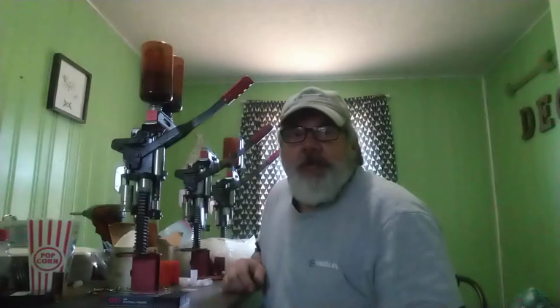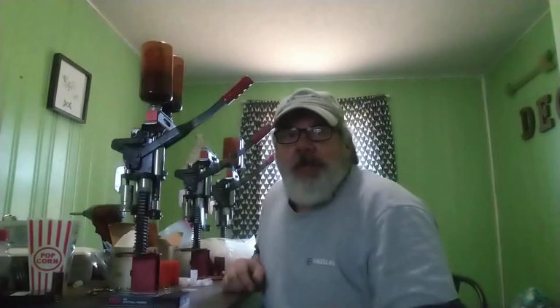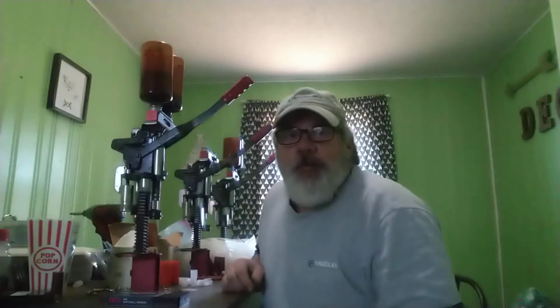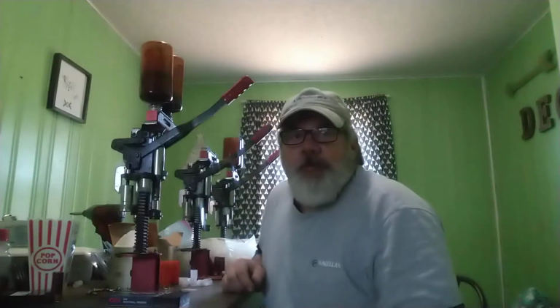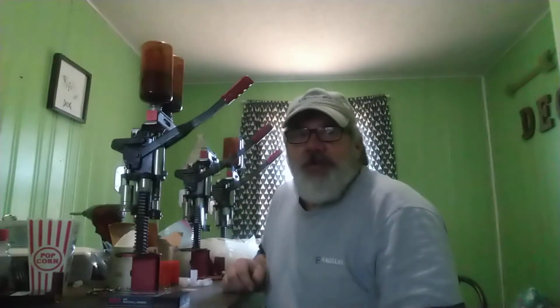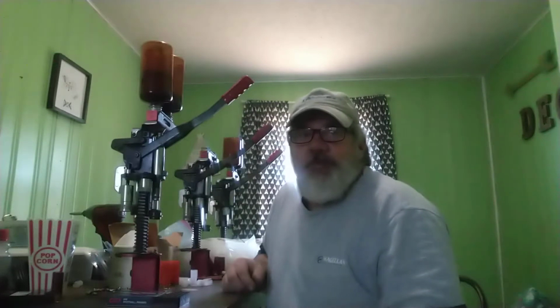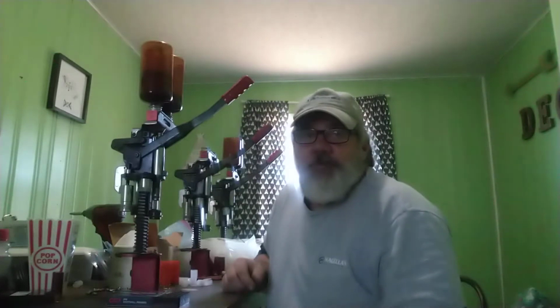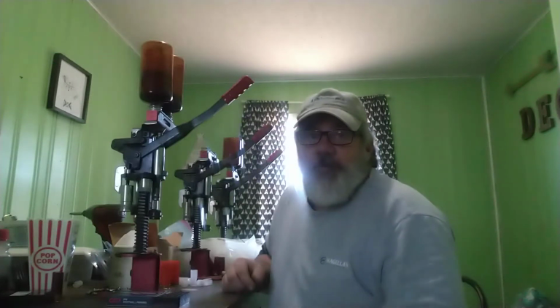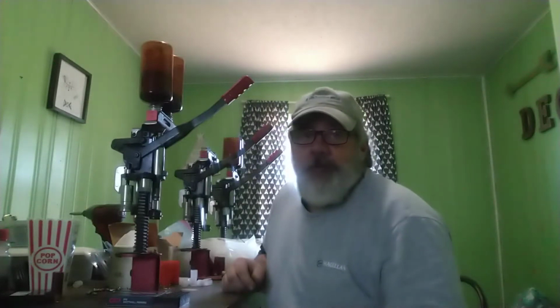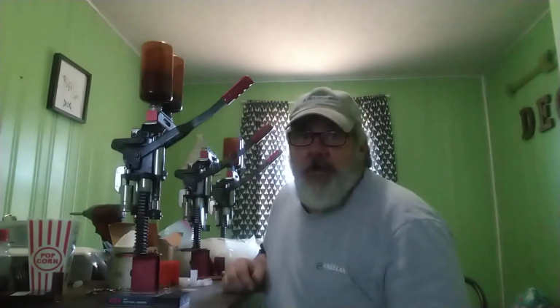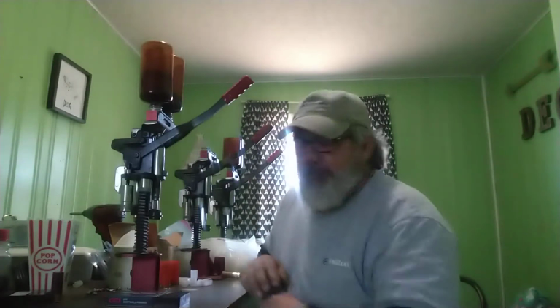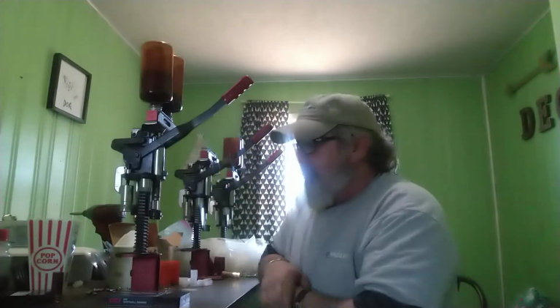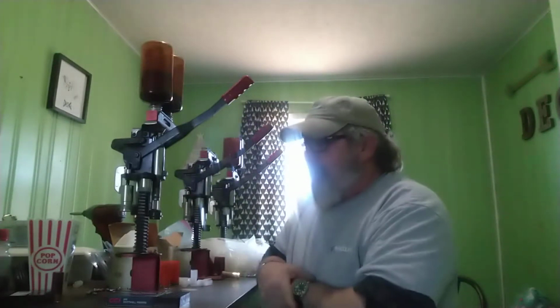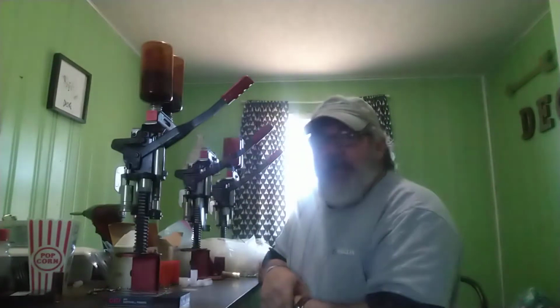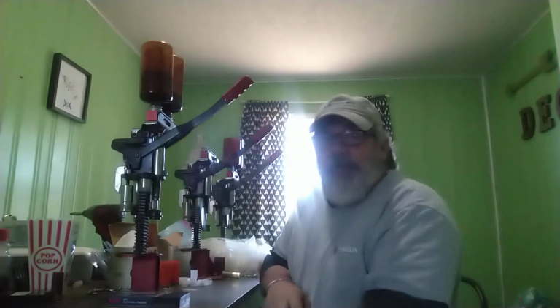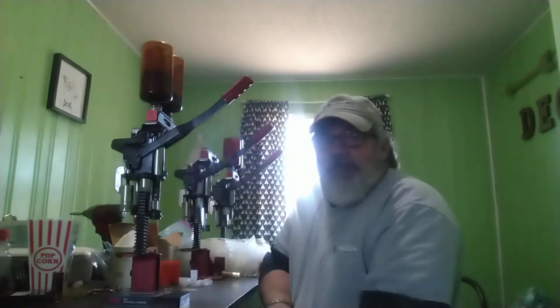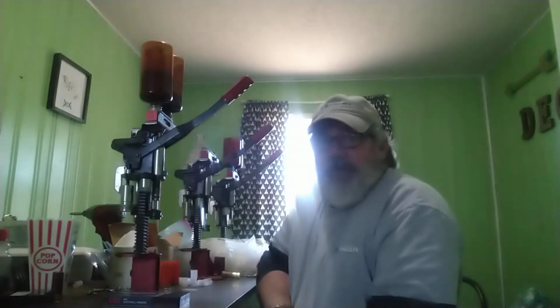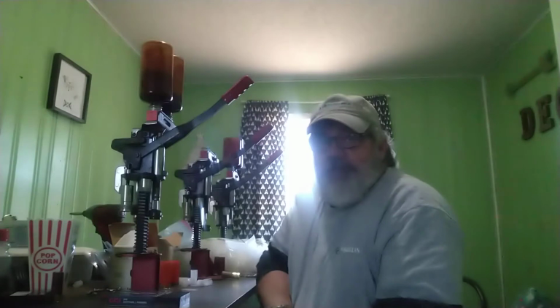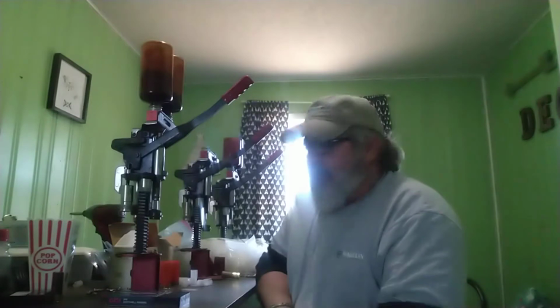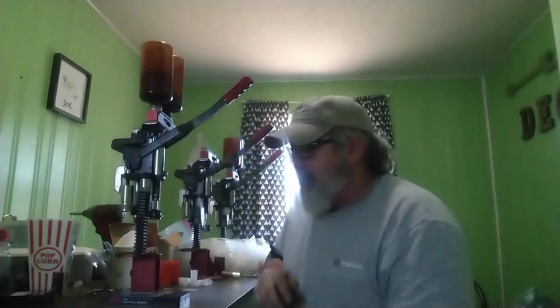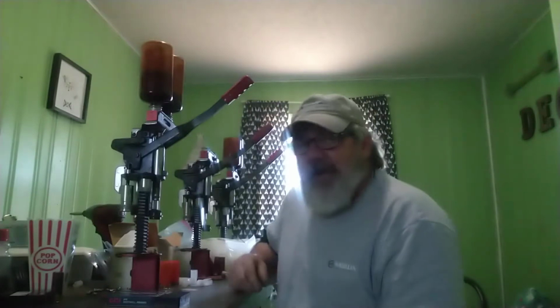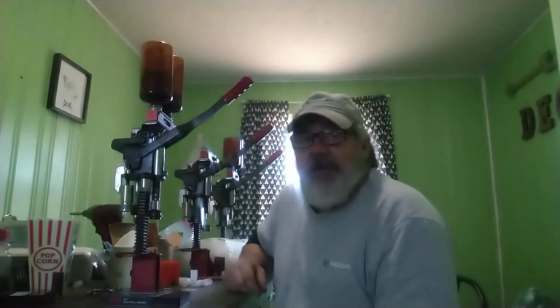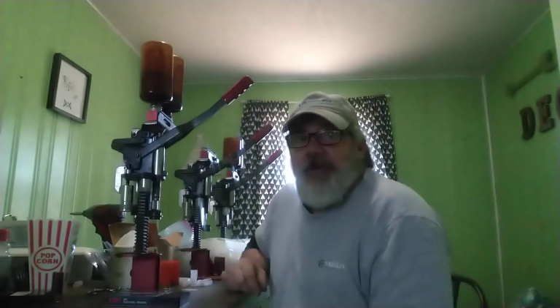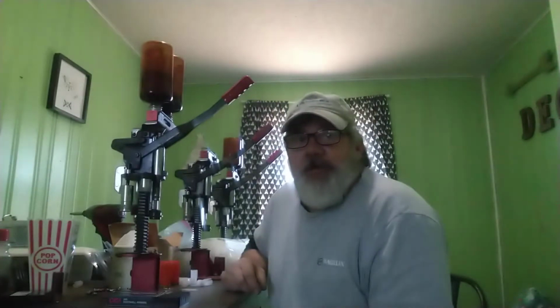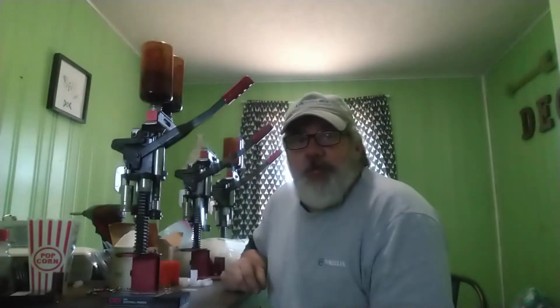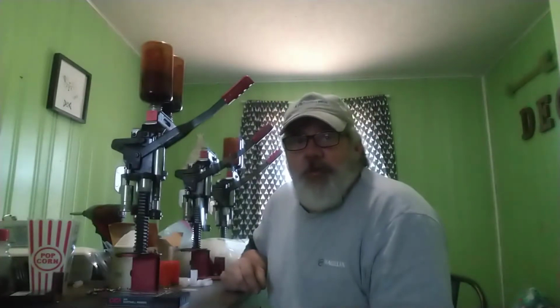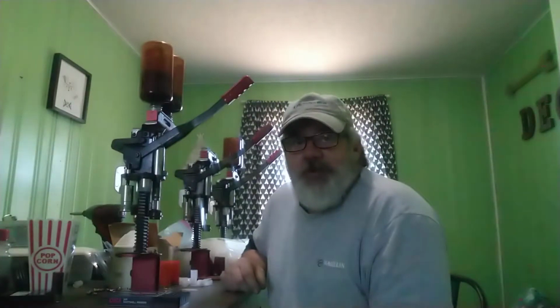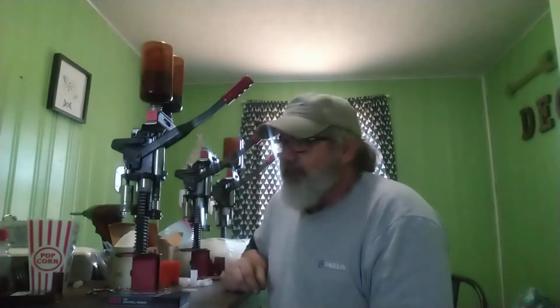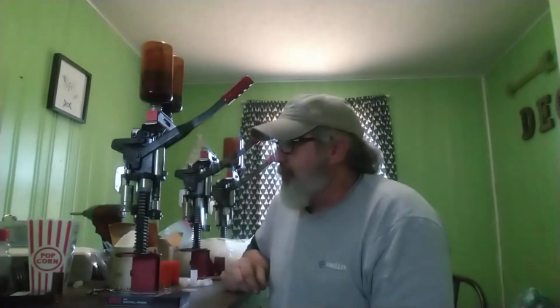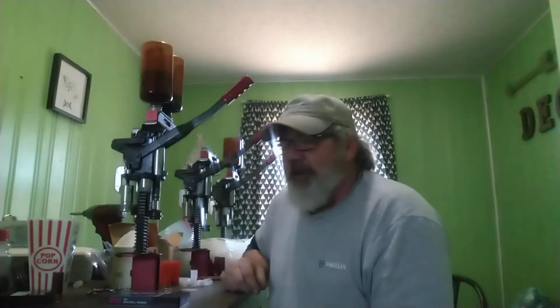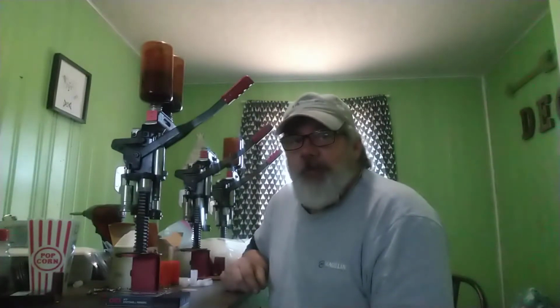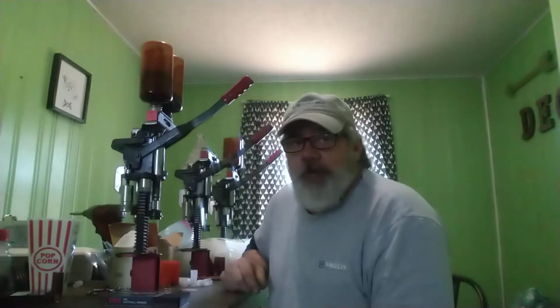Hello, welcome back to shooting on the Circle M Ranch. Today we're at my son's house. We've got tired of shooting Walmart shells, so we are loading our own.